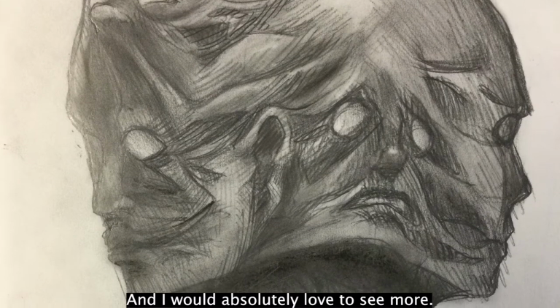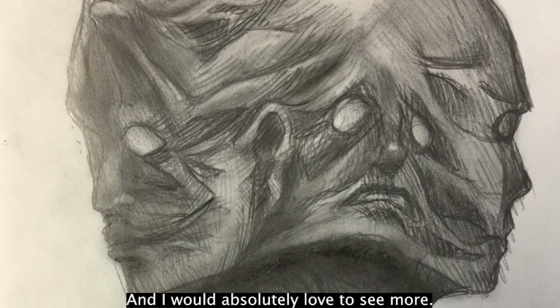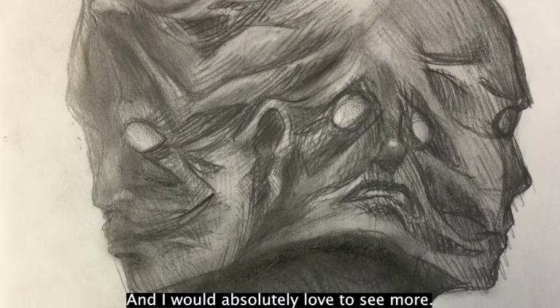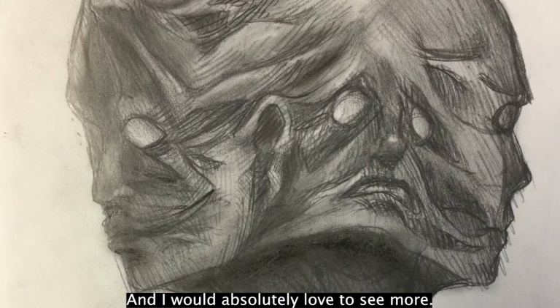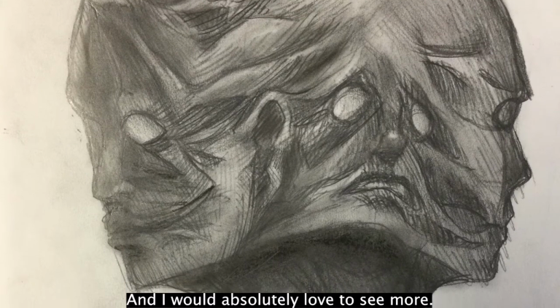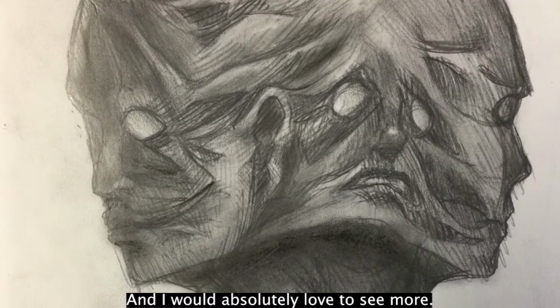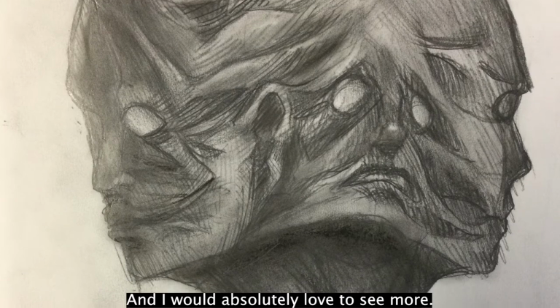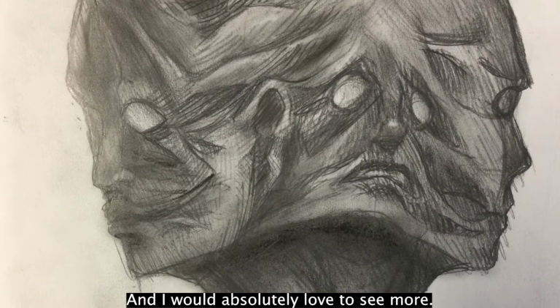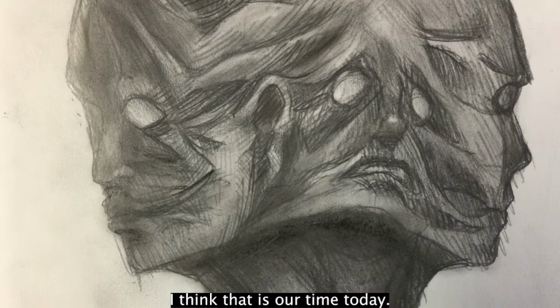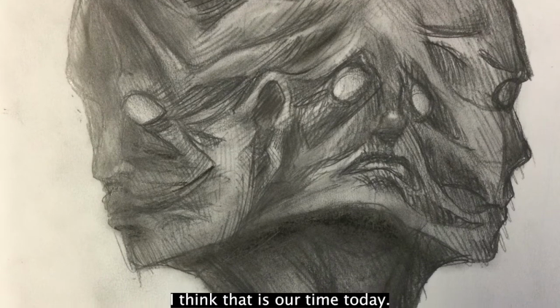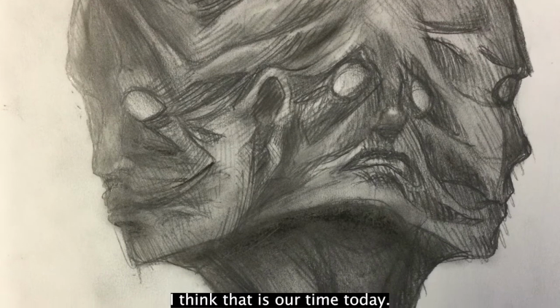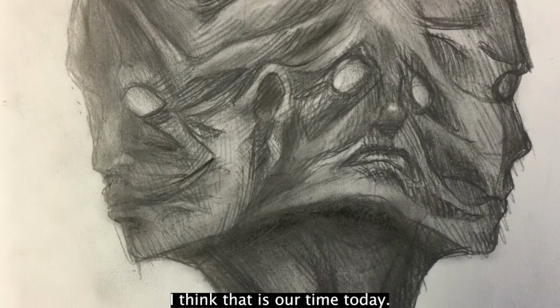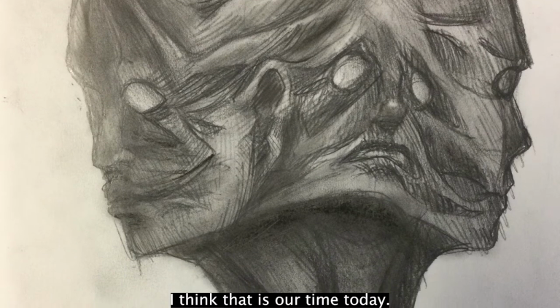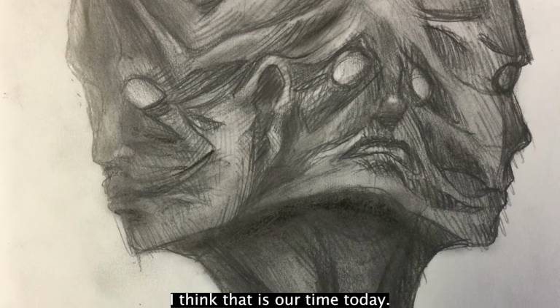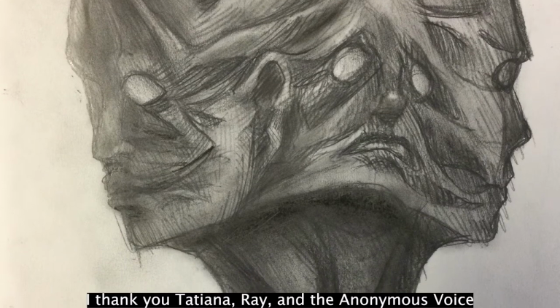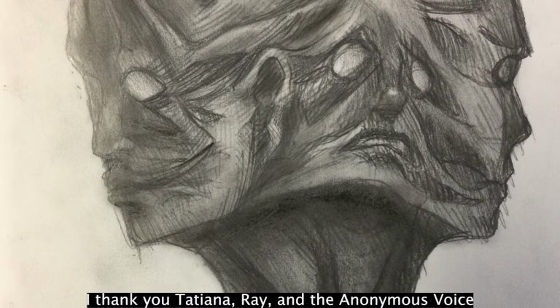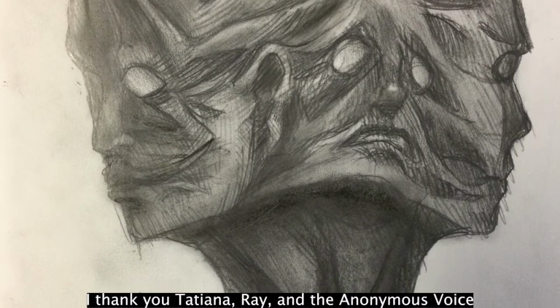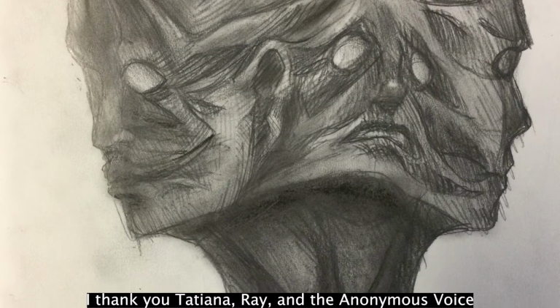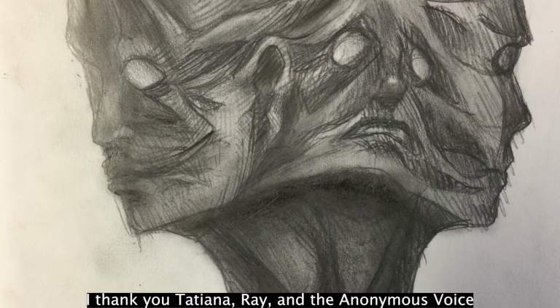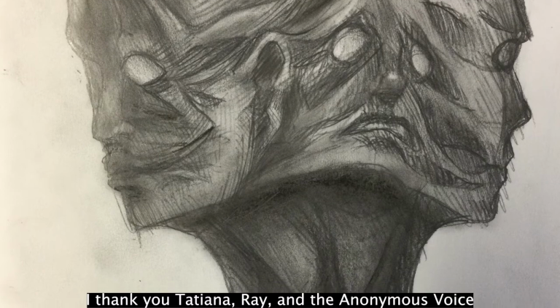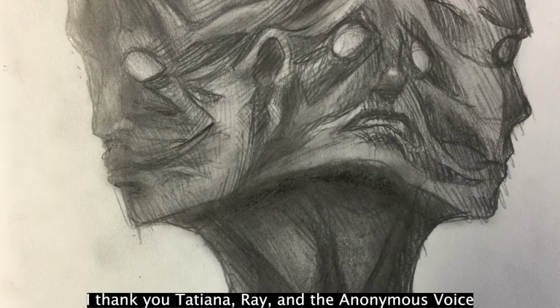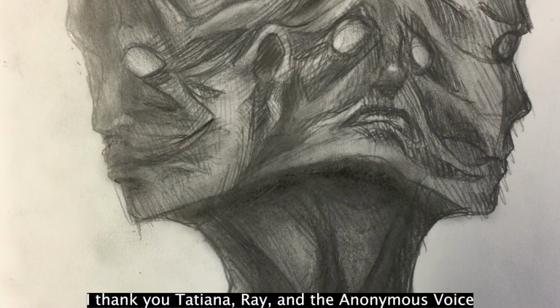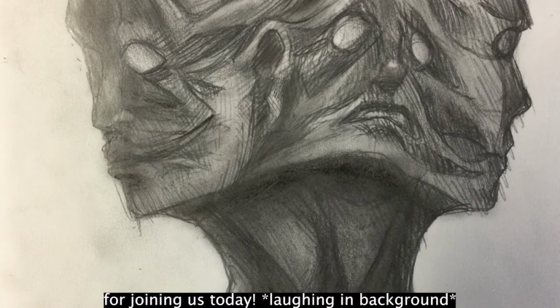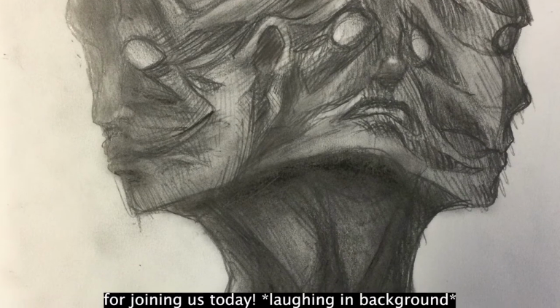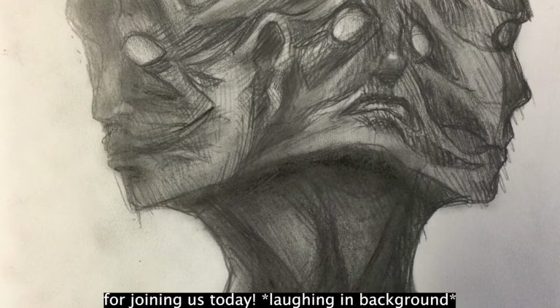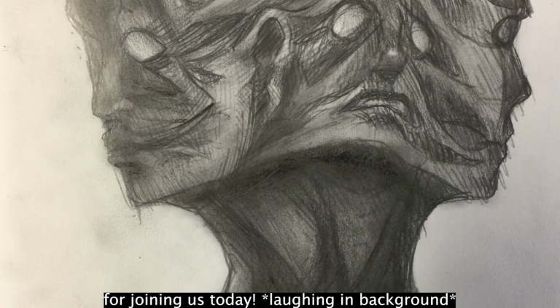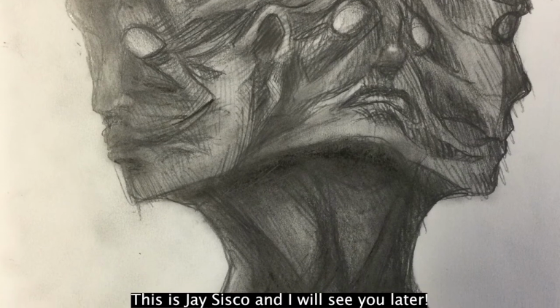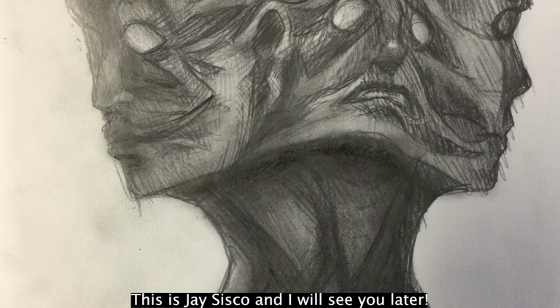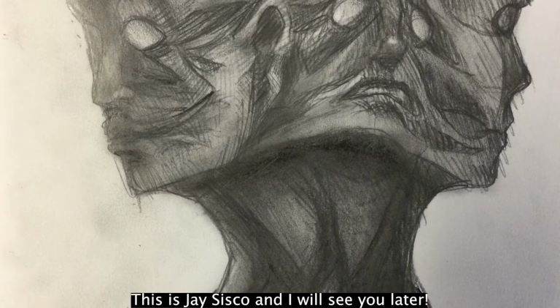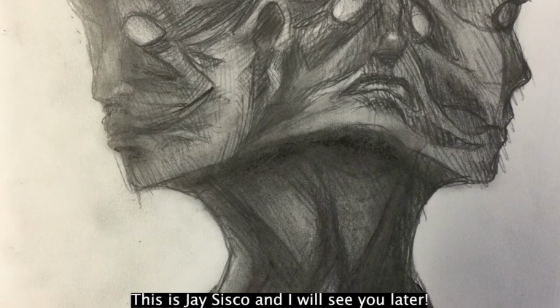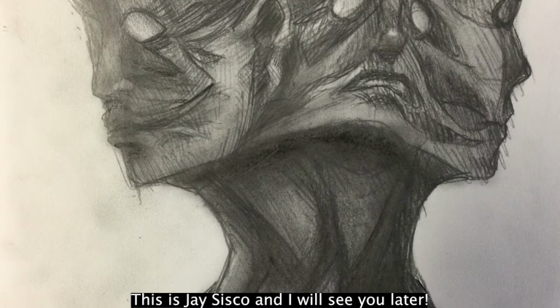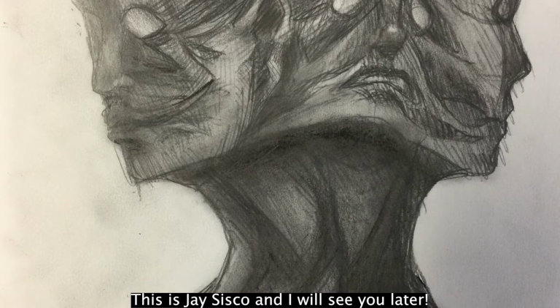I would absolutely love to see more. I think that is our time today — I thank you Tatiana, Ray, and the anonymous voice for joining us today. This is Jay Sisko and I will see you later.